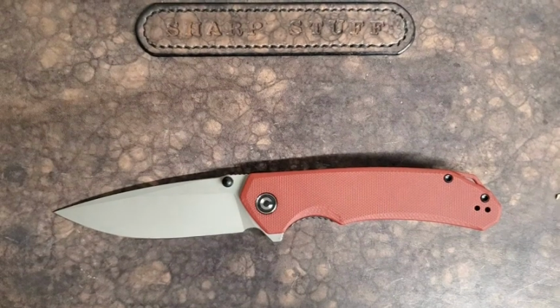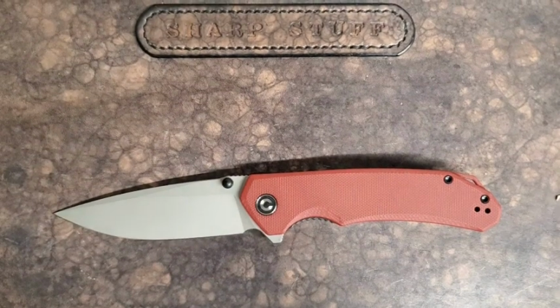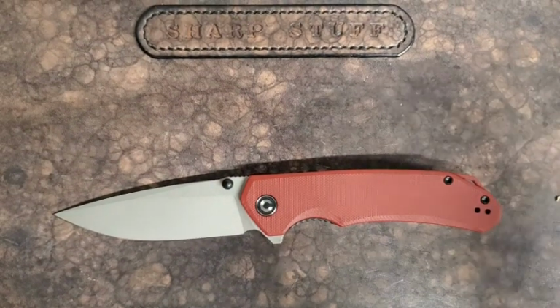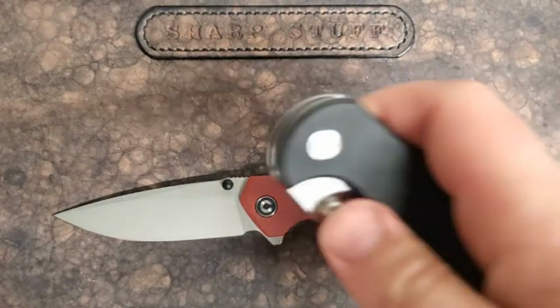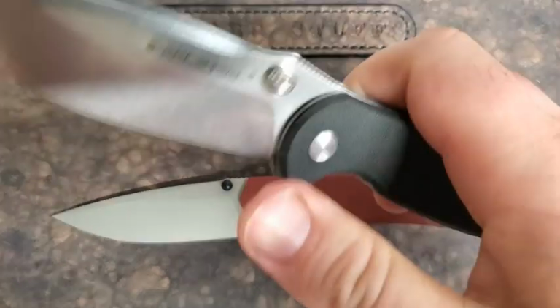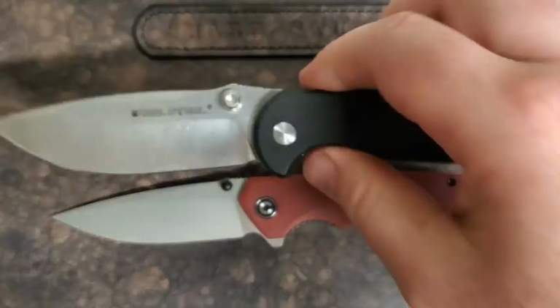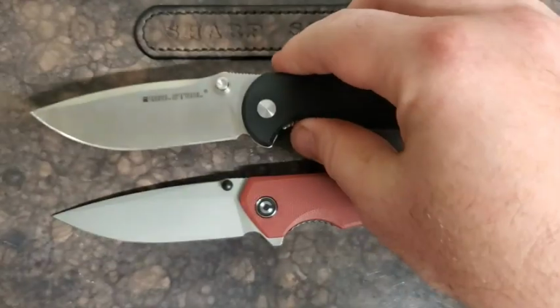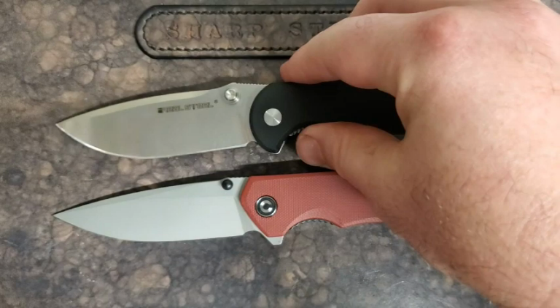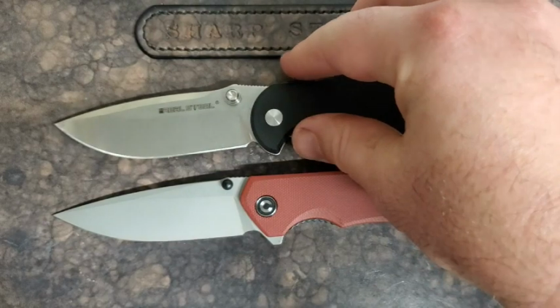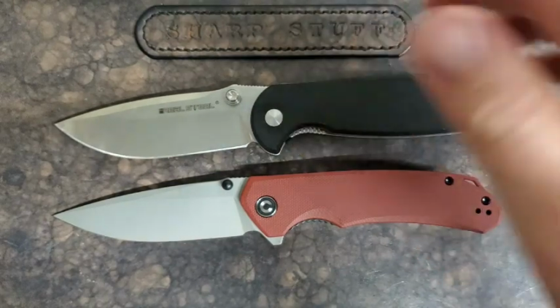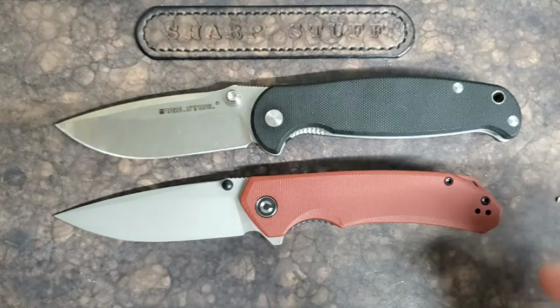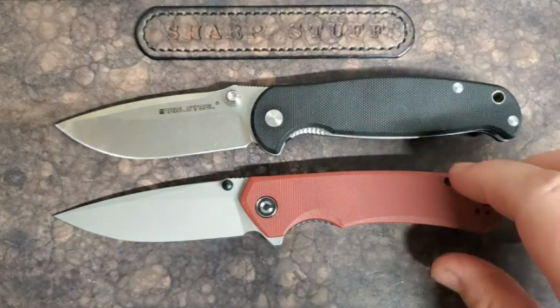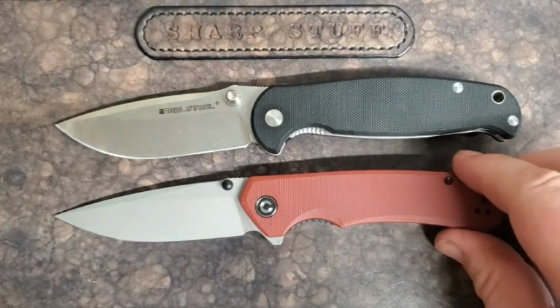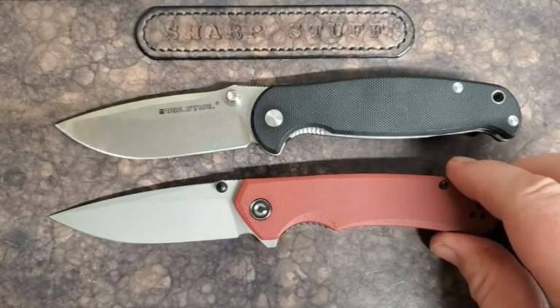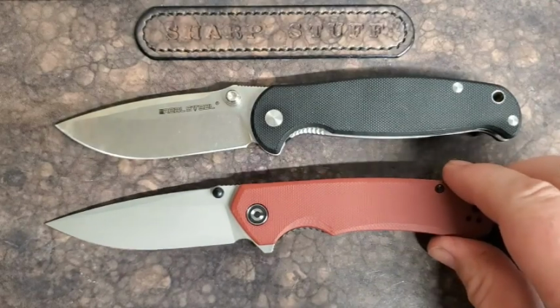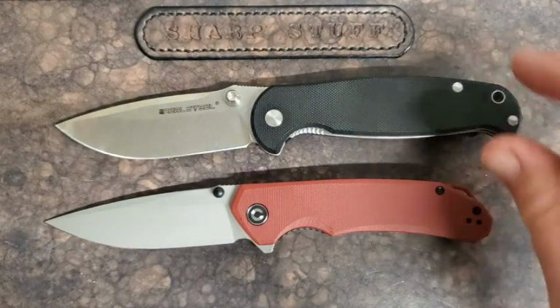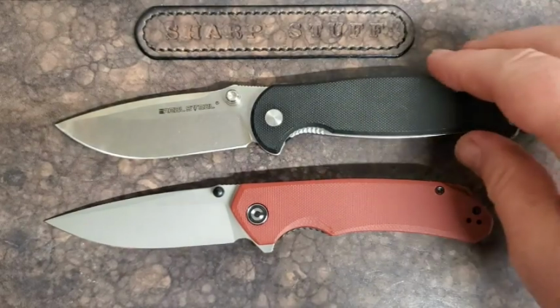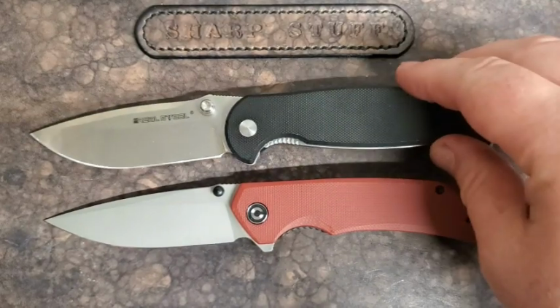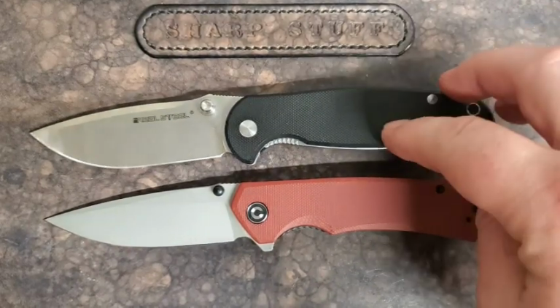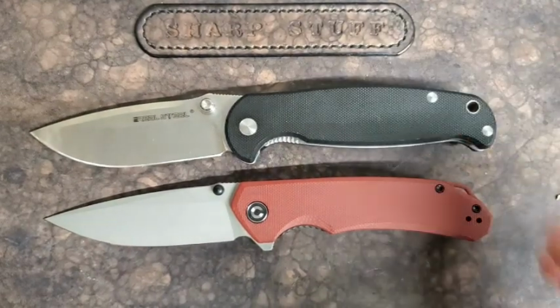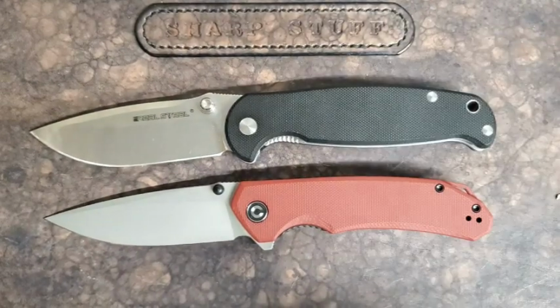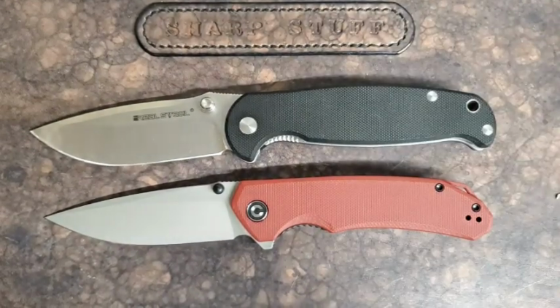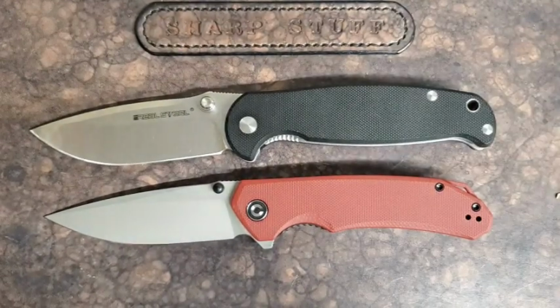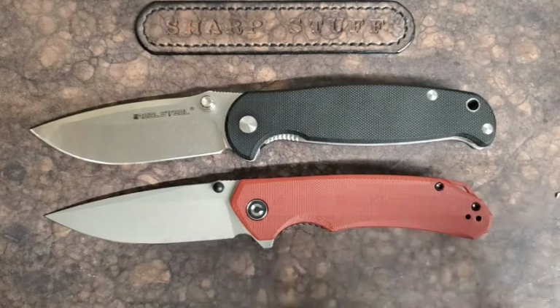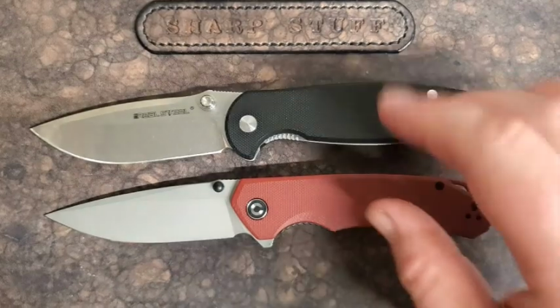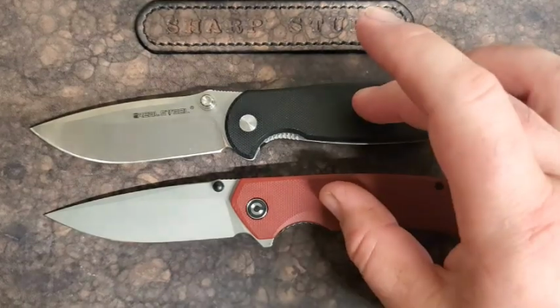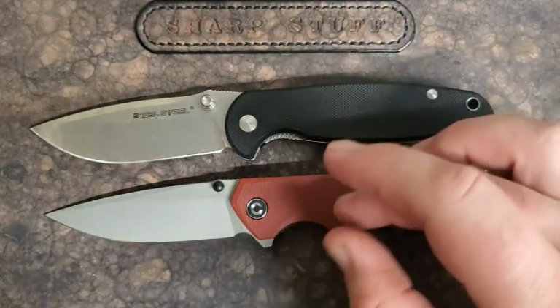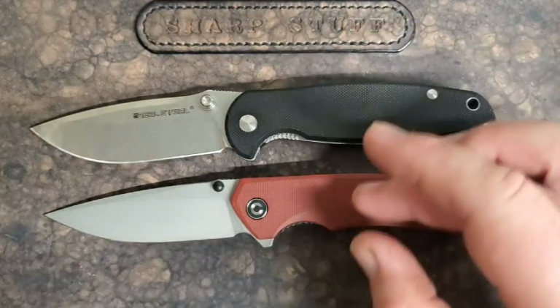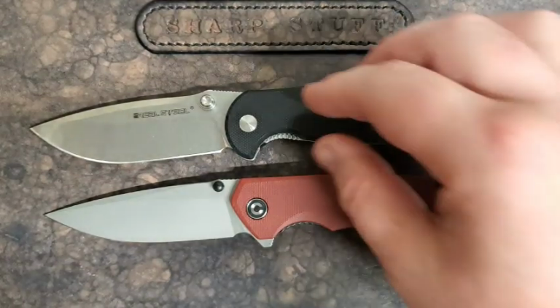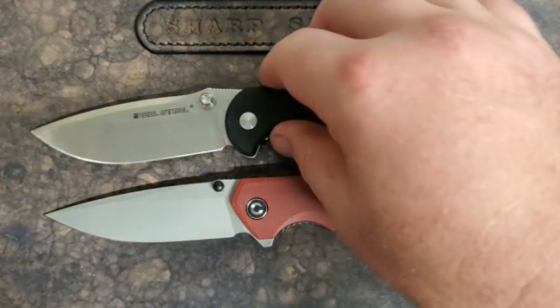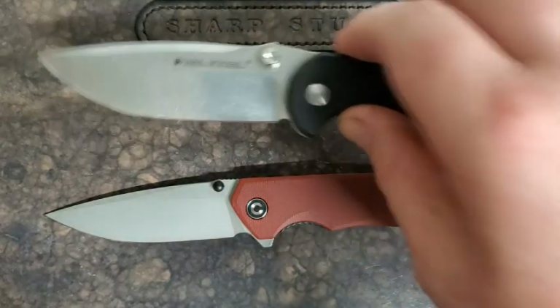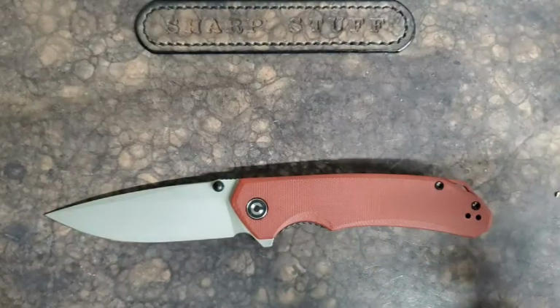The Real Steel H6 — another fantastic budget model, very good, very heavy duty. That would be the biggest difference between these two.